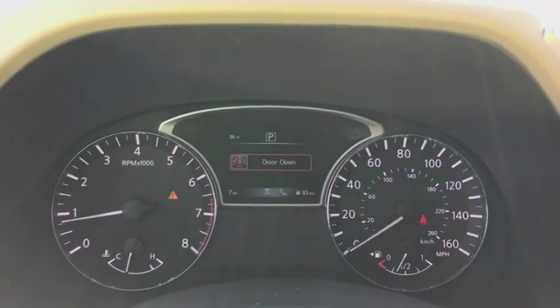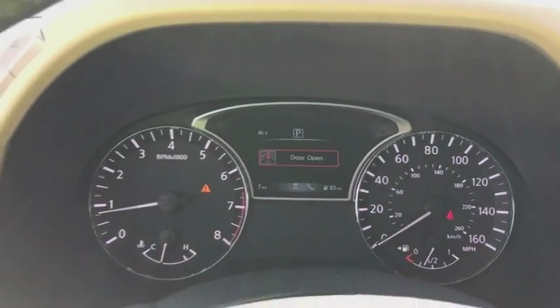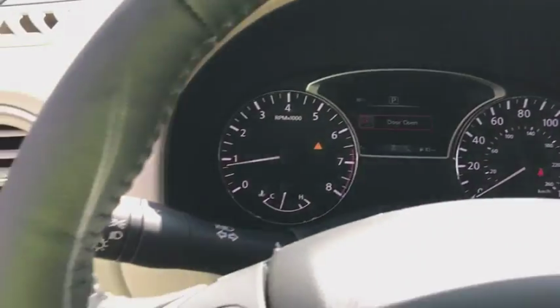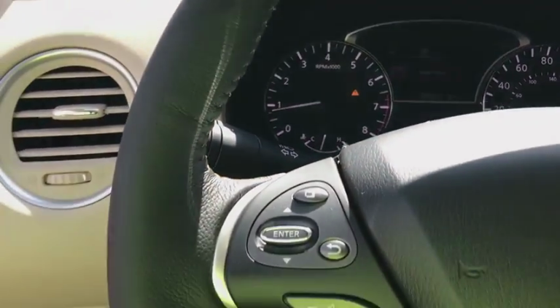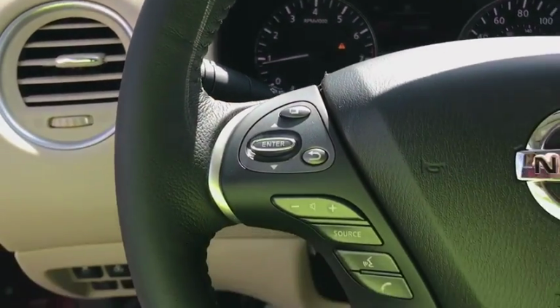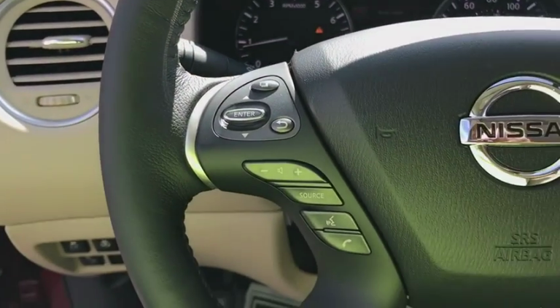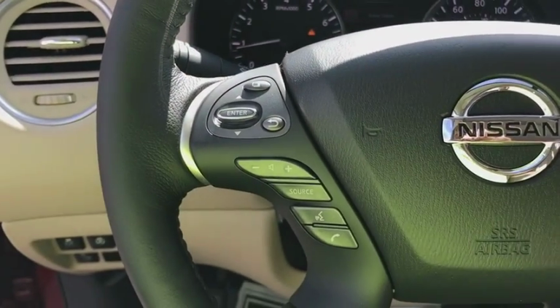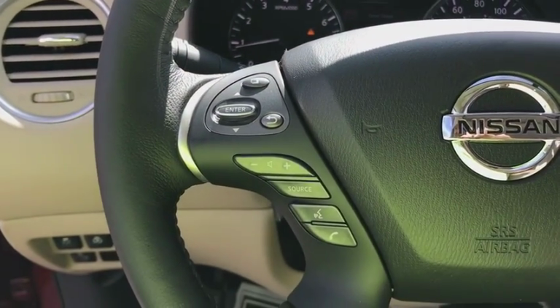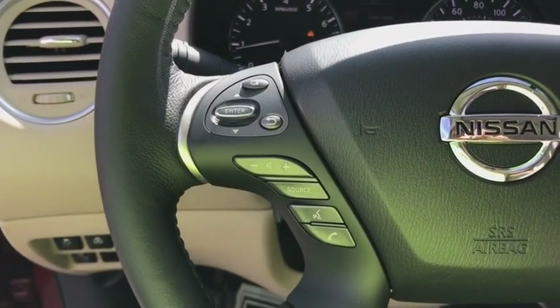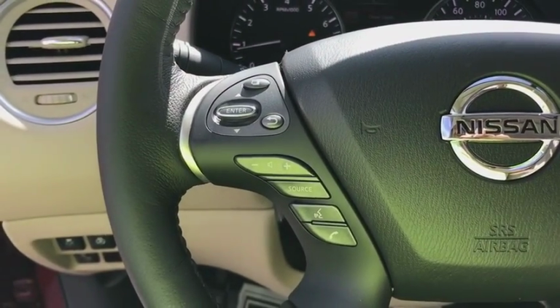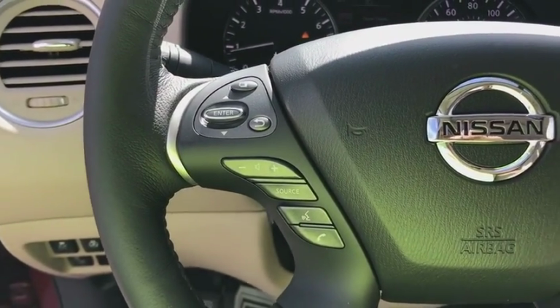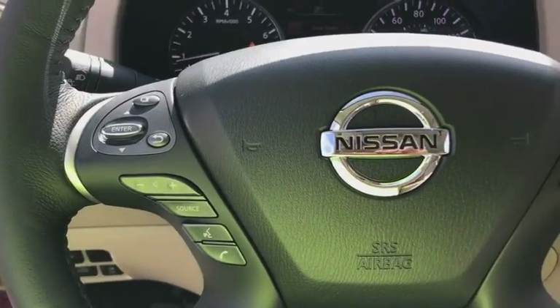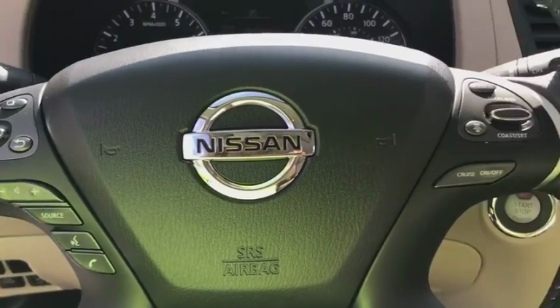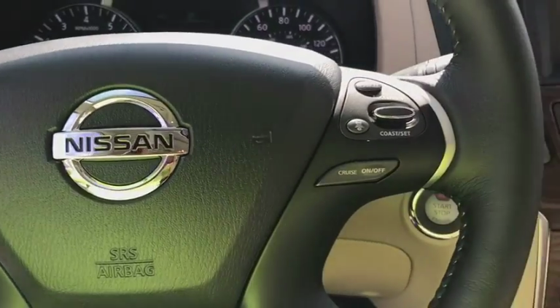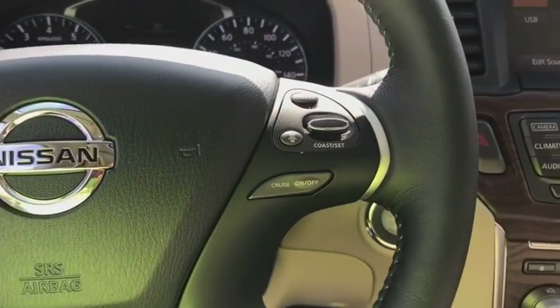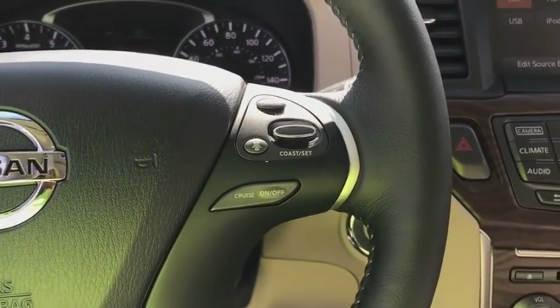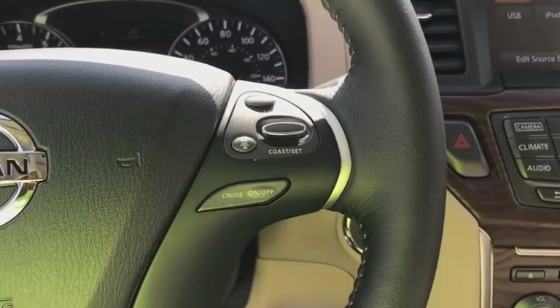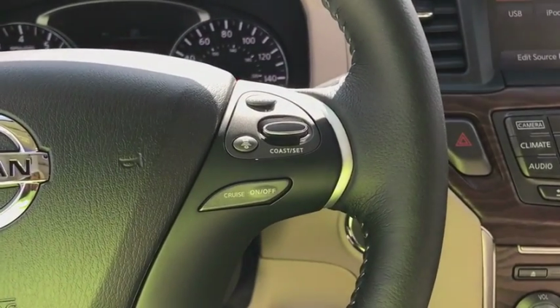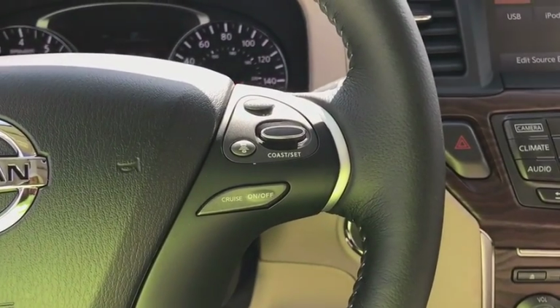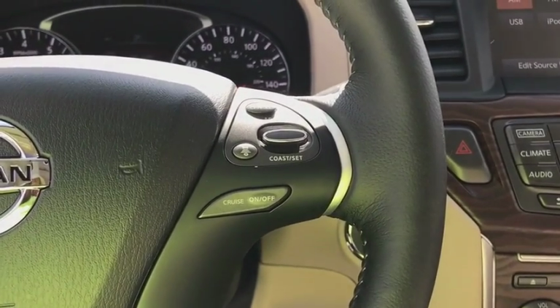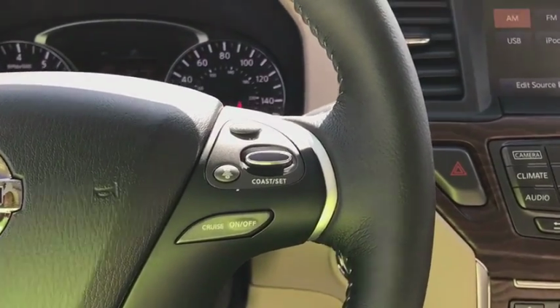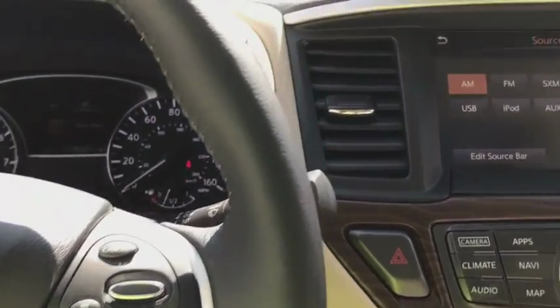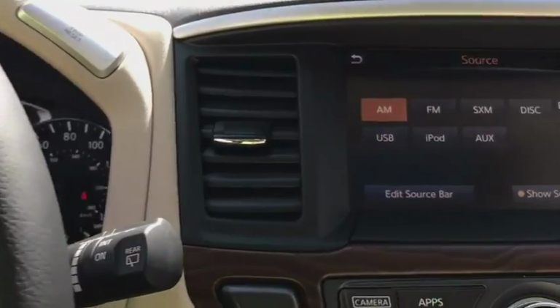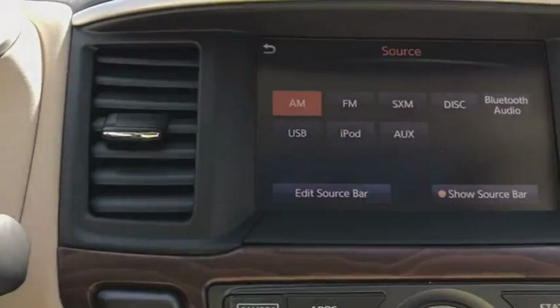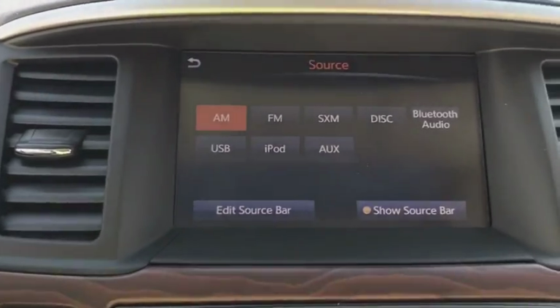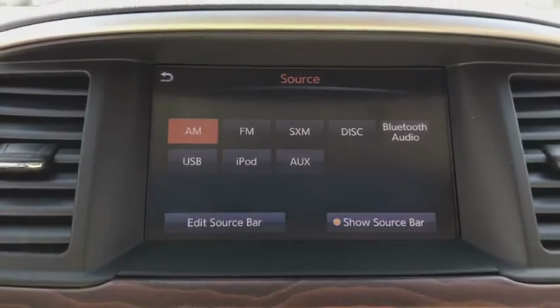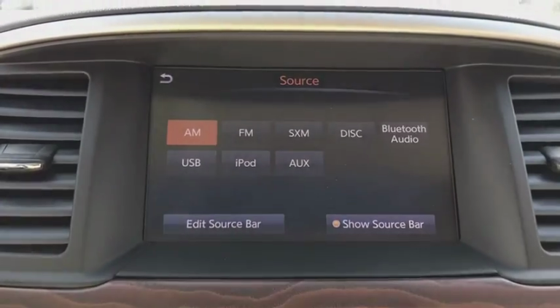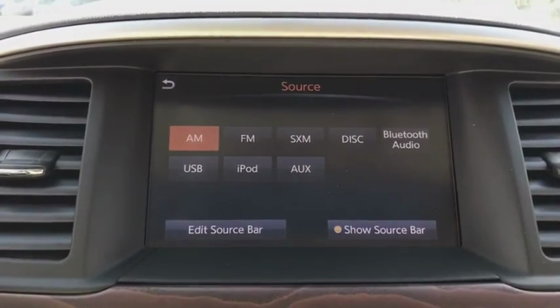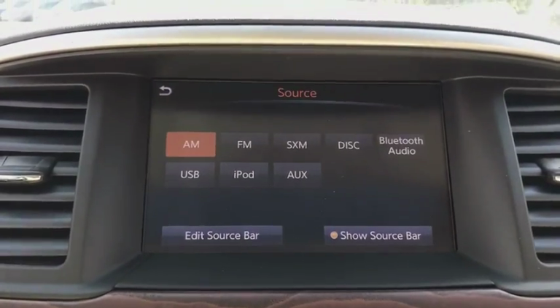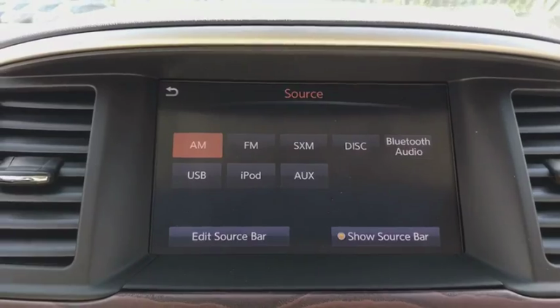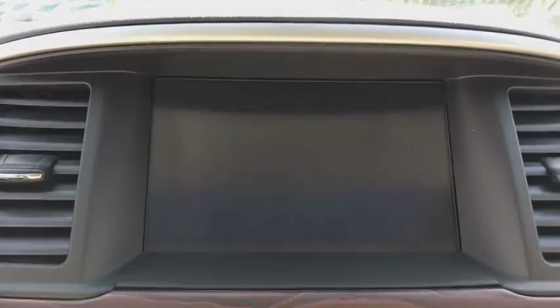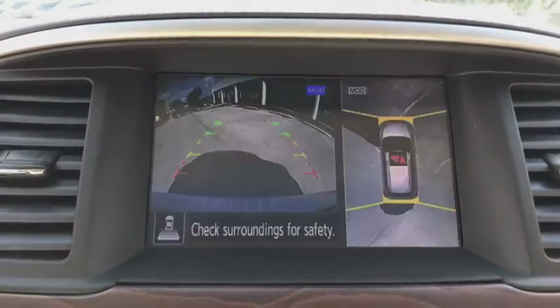Leather wrapped steering wheel, adjustable steering wheel, power steering, keyless start, cruise control, four-wheel disc brakes, aluminum wheels. Come take a test drive today!